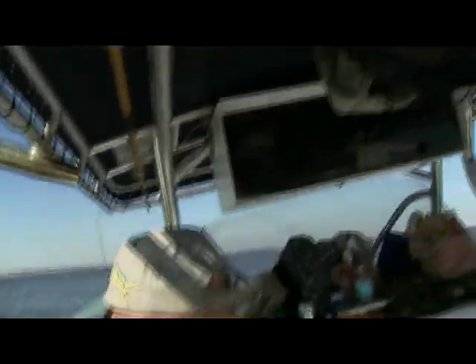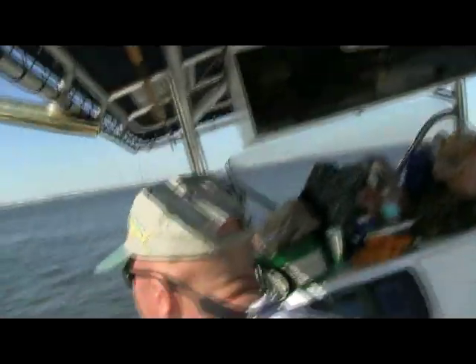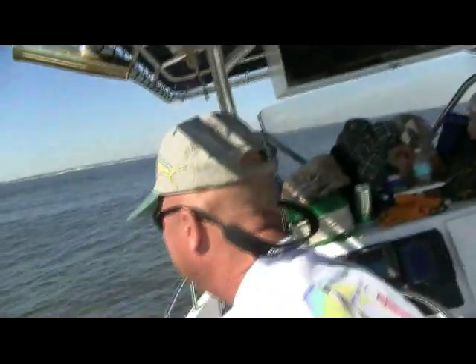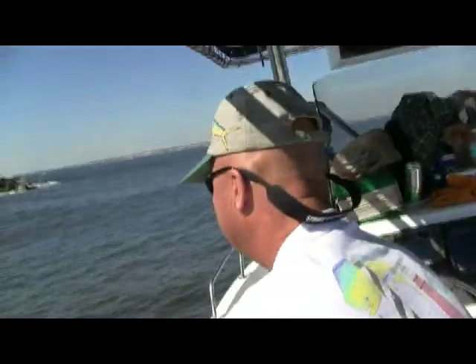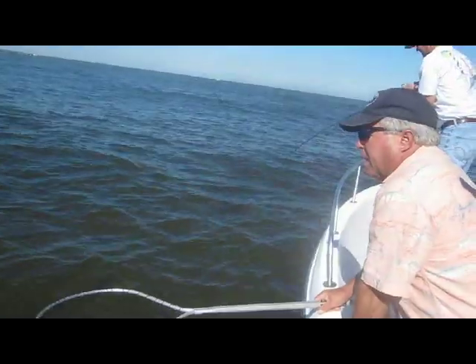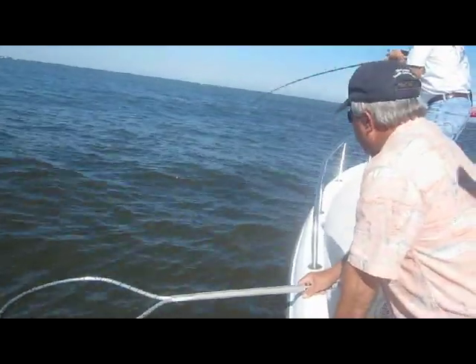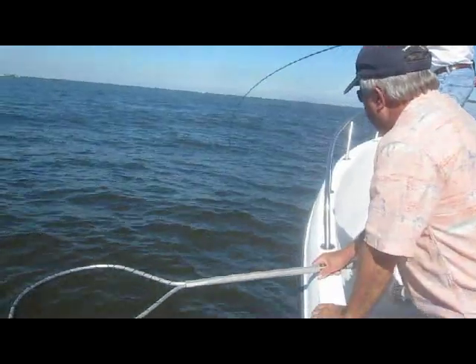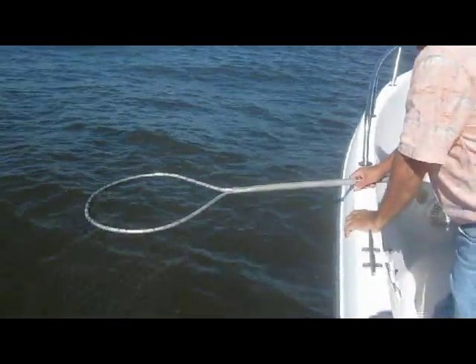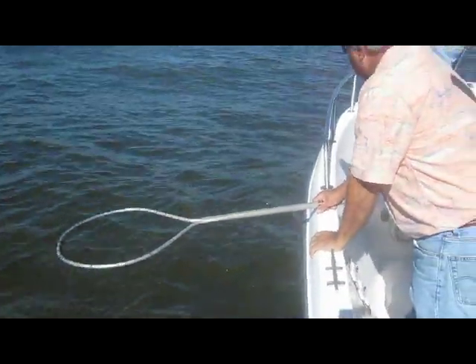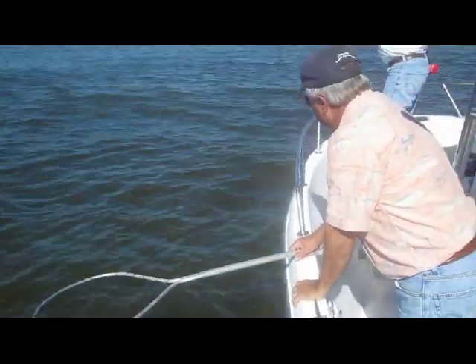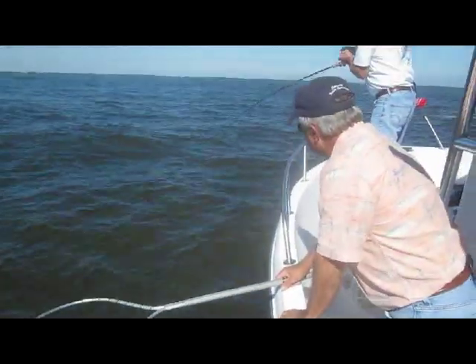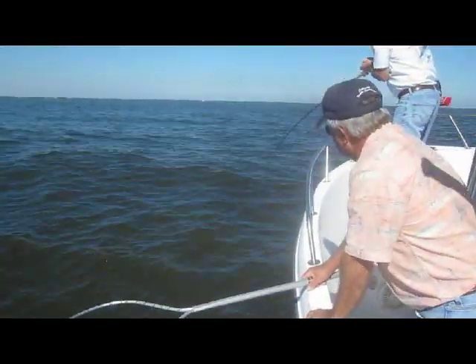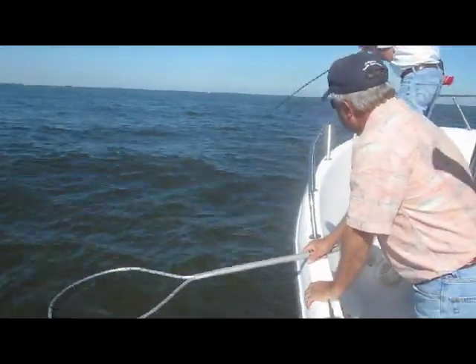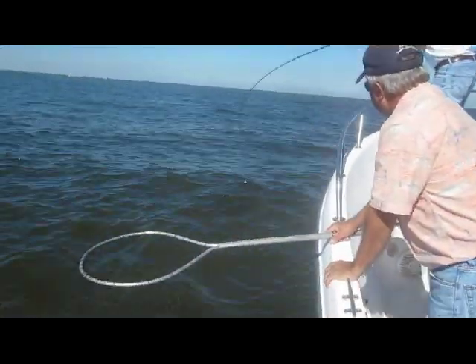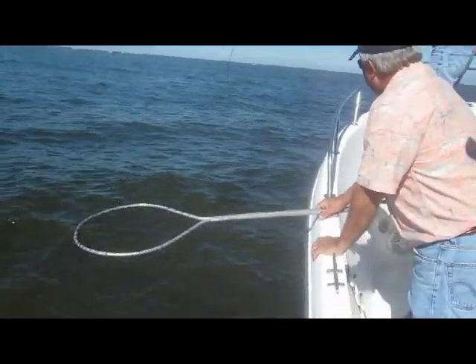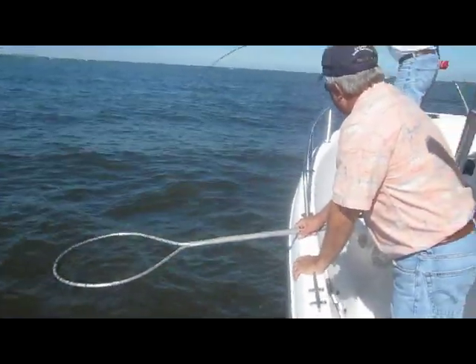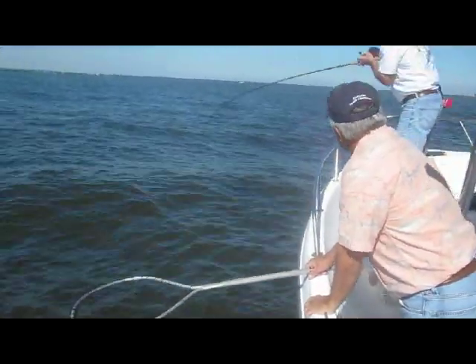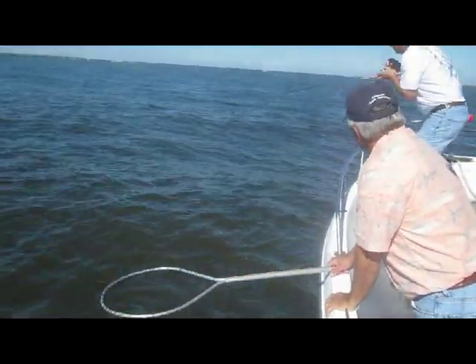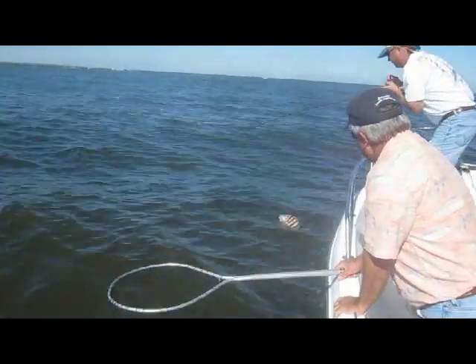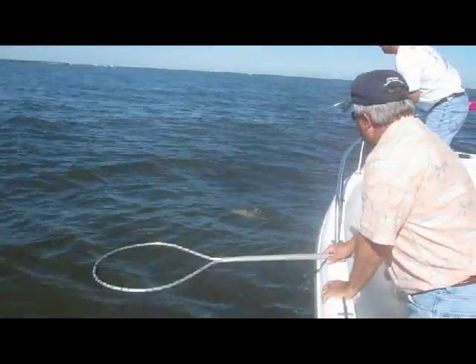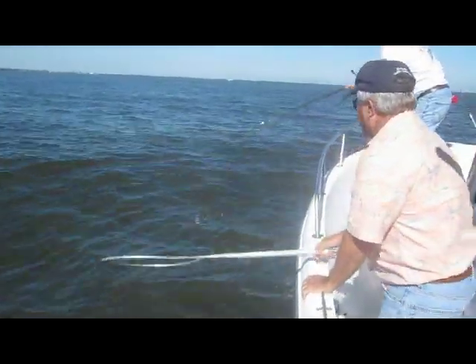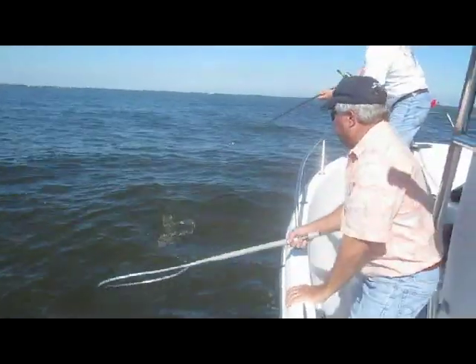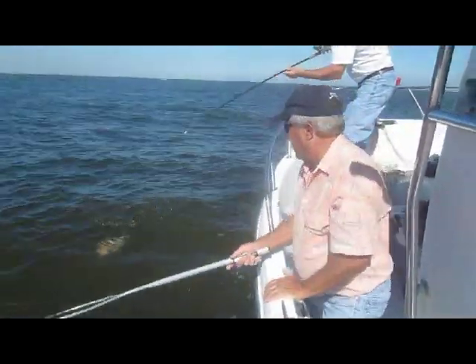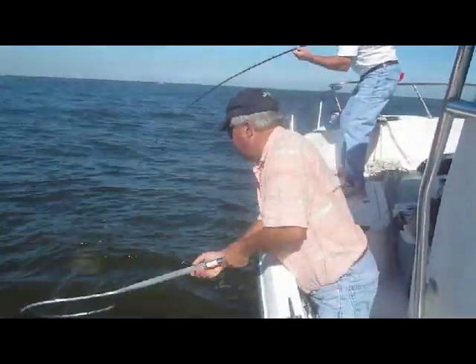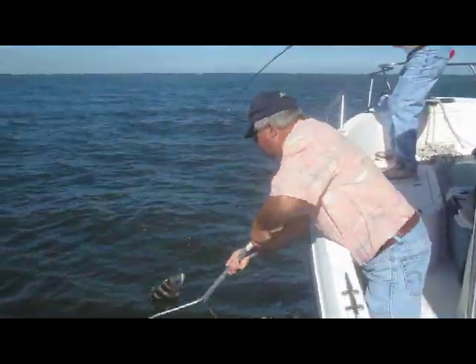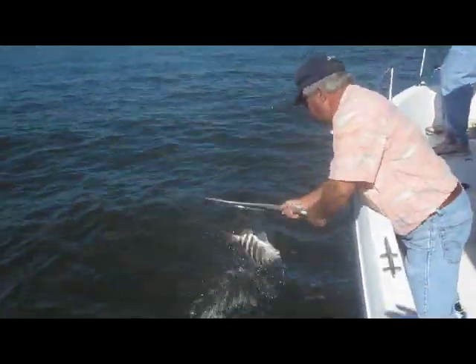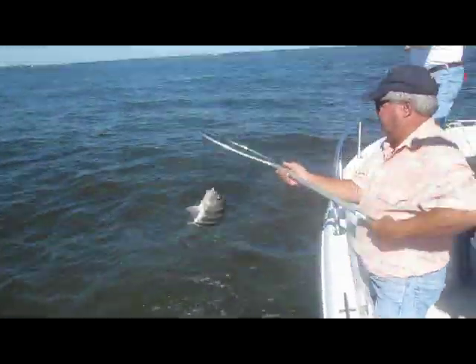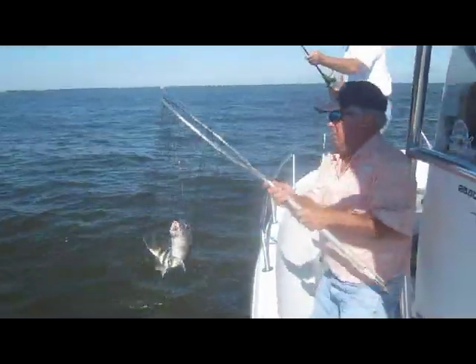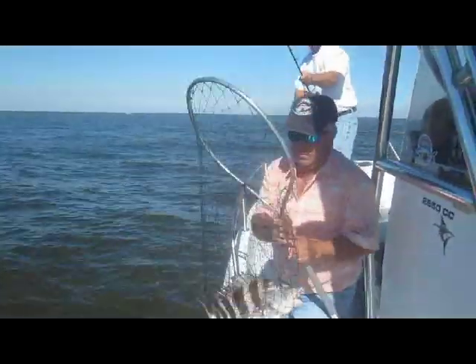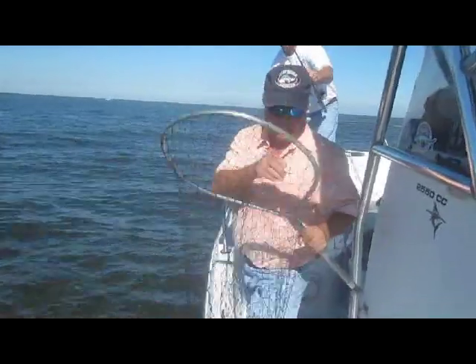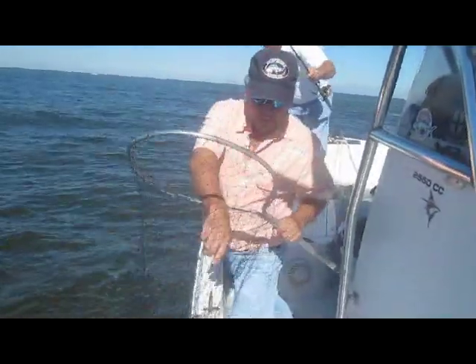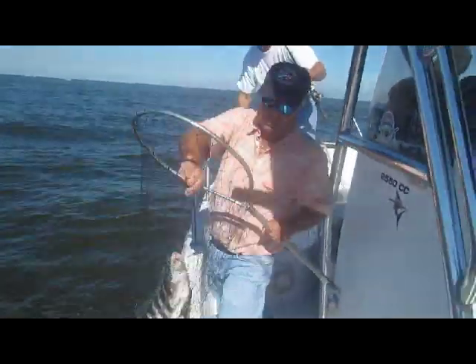Nice one! Whoa! Really? He's pulling some drag there Bob. He's got a red there. Nice. He's nicer than the last one. Nice. I can swallow it too.